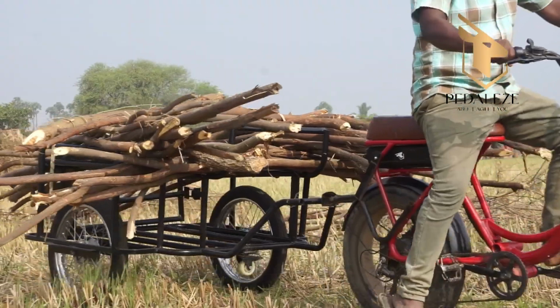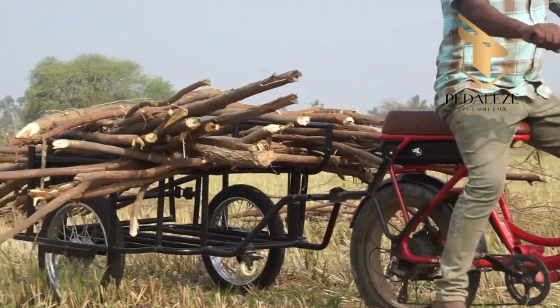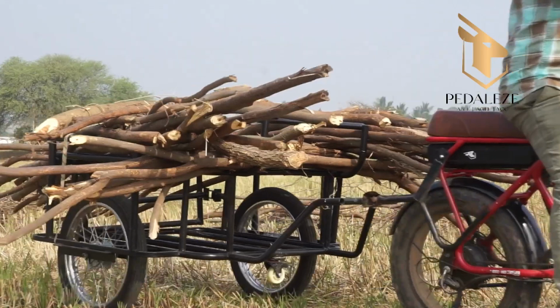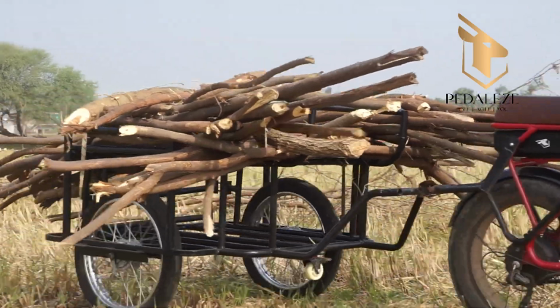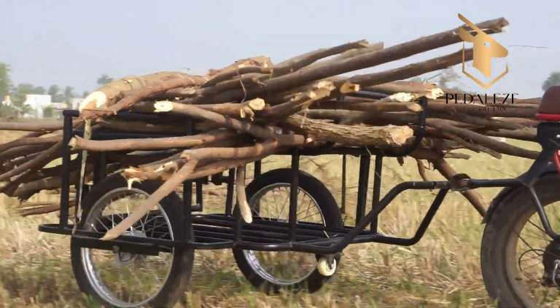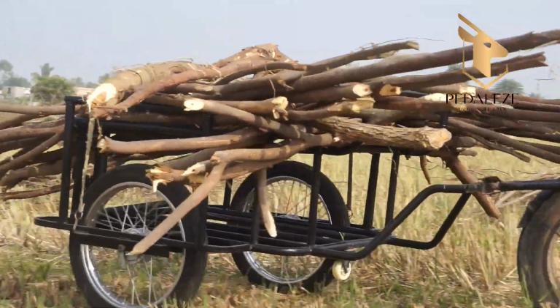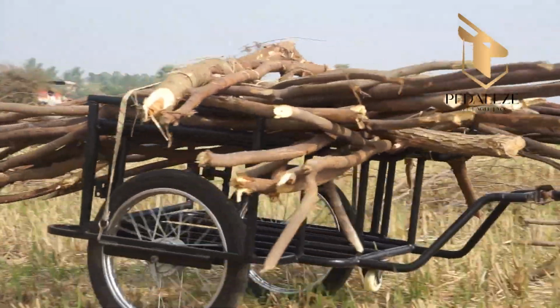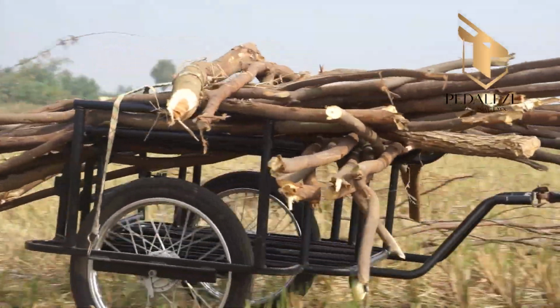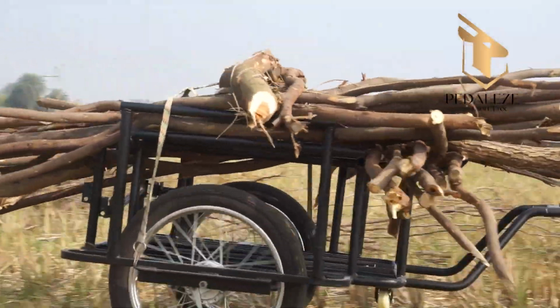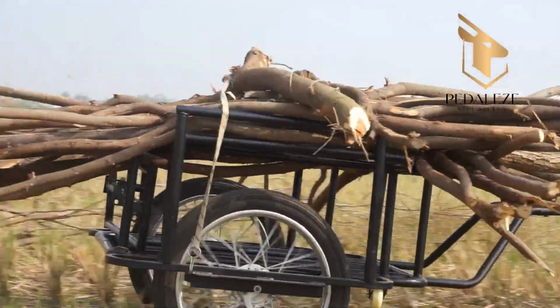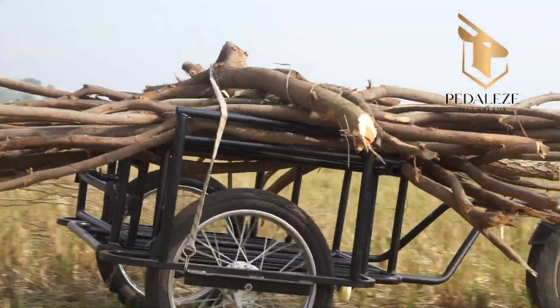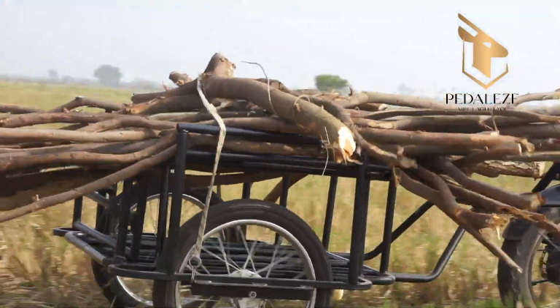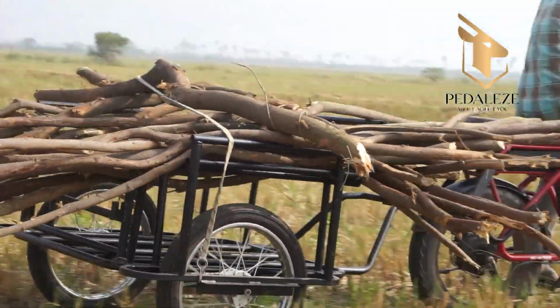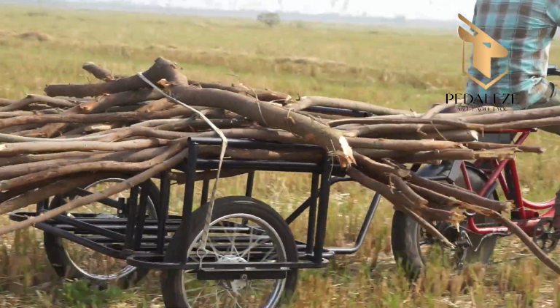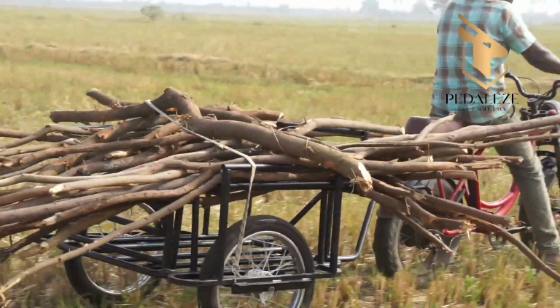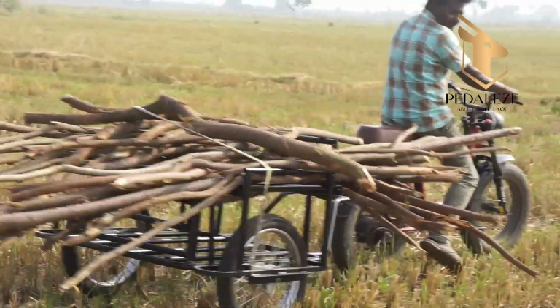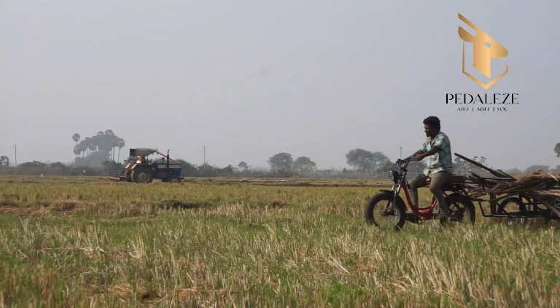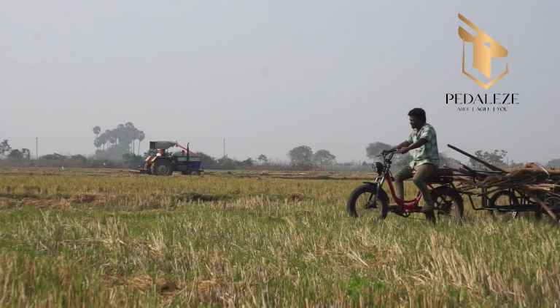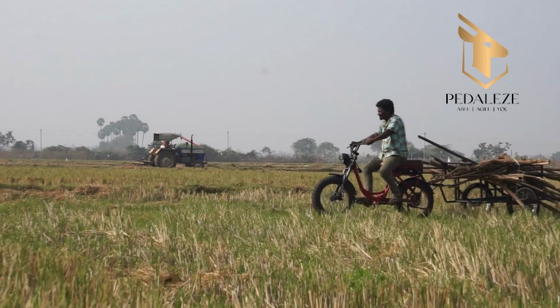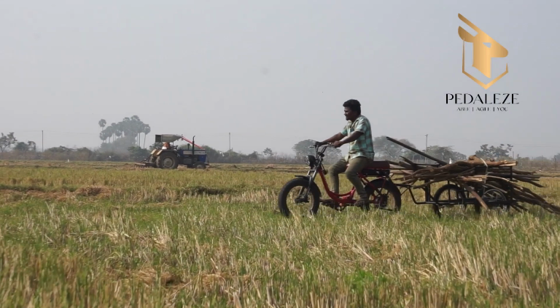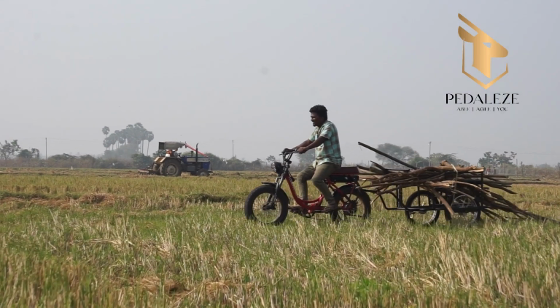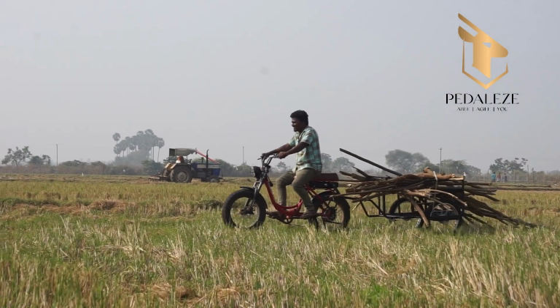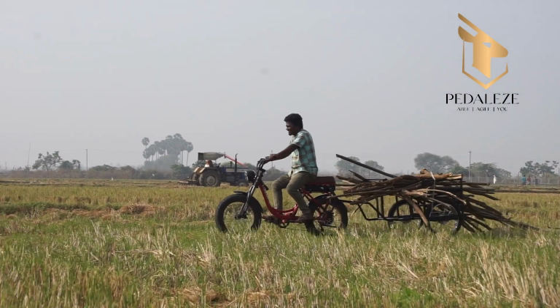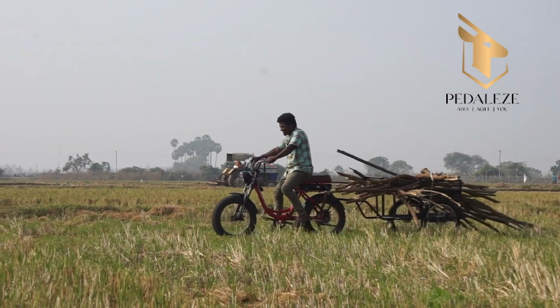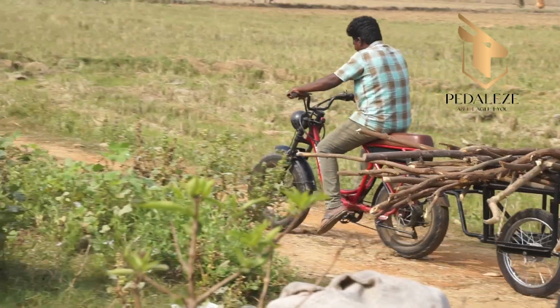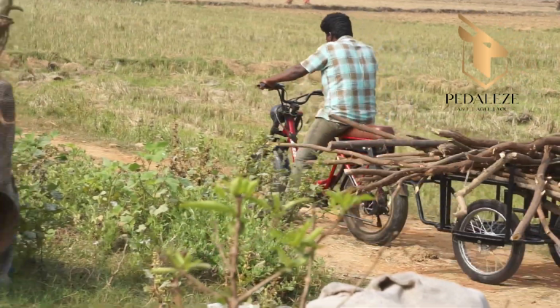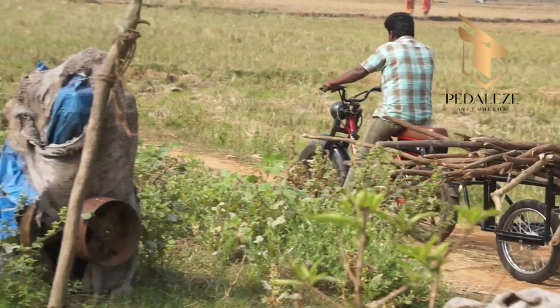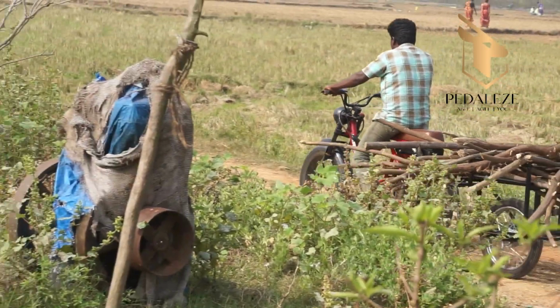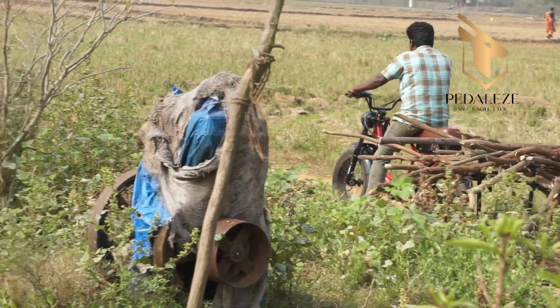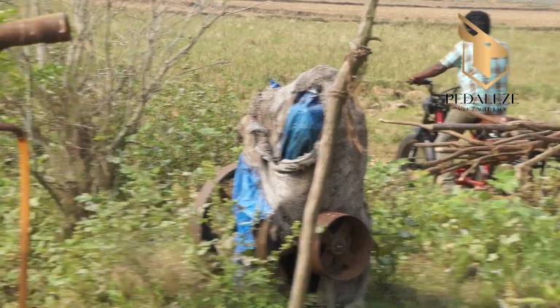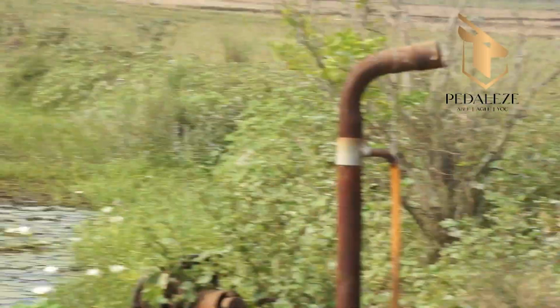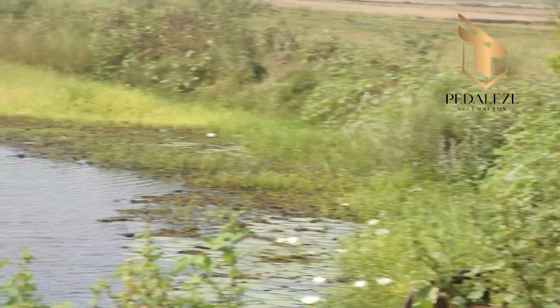Usually, this job takes four to five hours because five people carry the load for four to five kilometers on foot. Some try using two-wheelers parked far from the fields, but balancing these objects on them isn't safe at all.